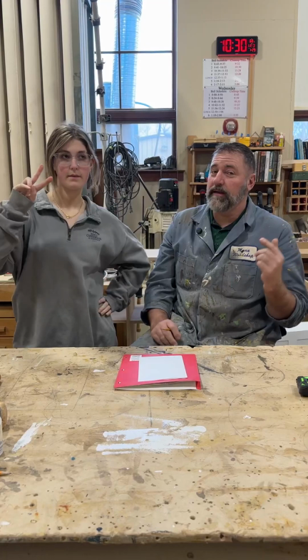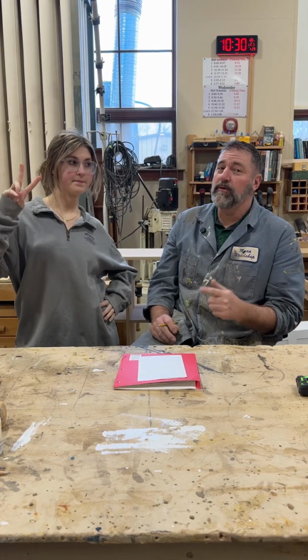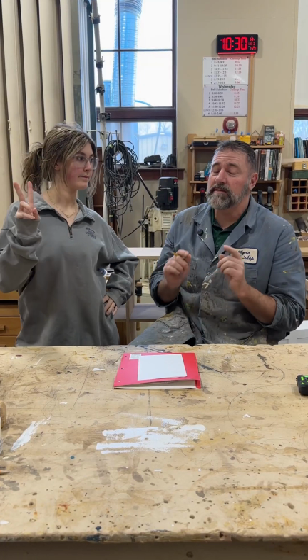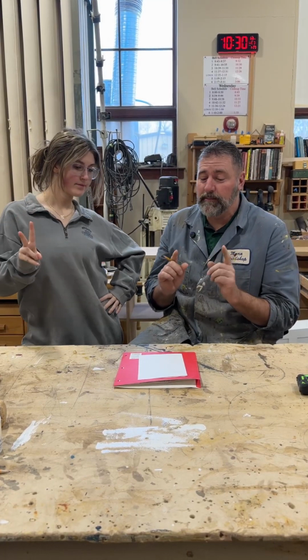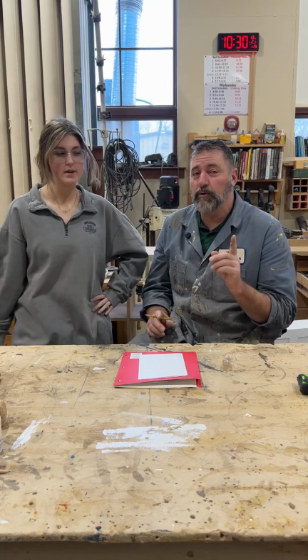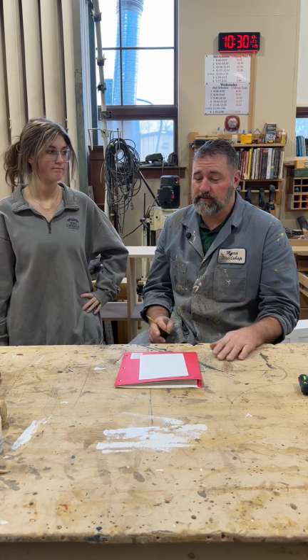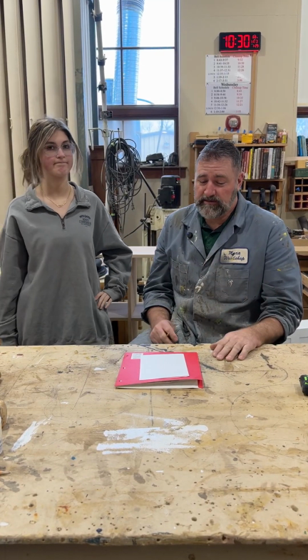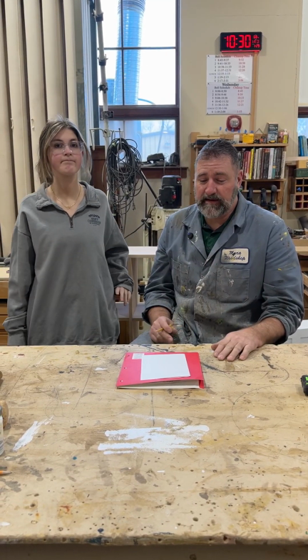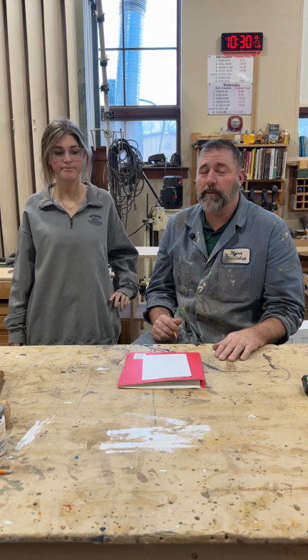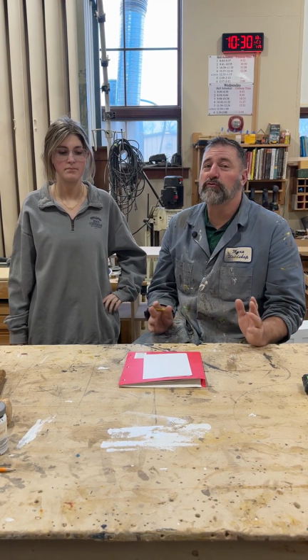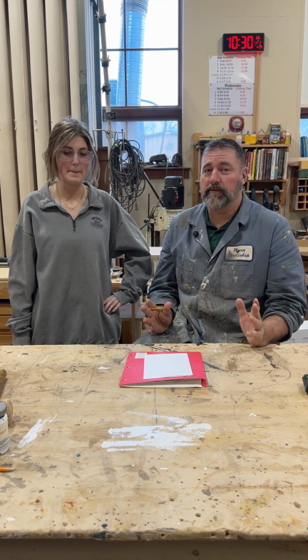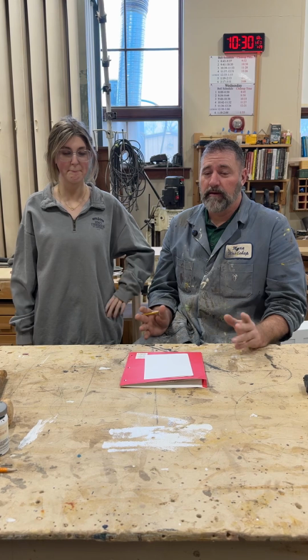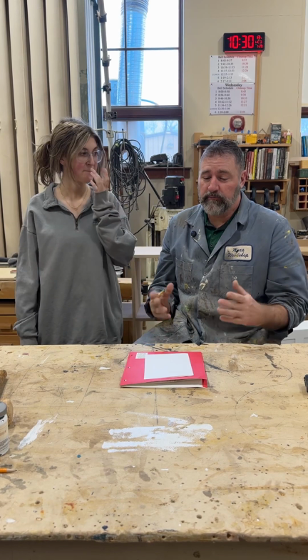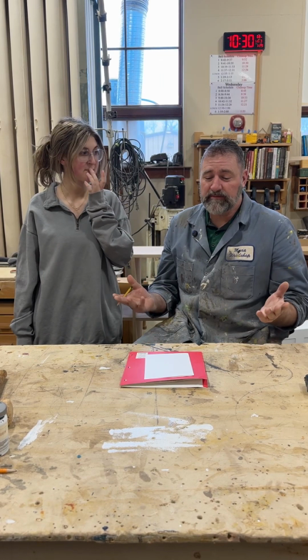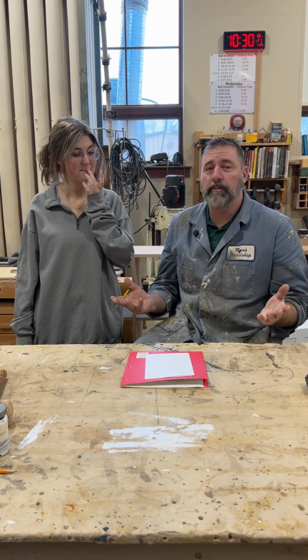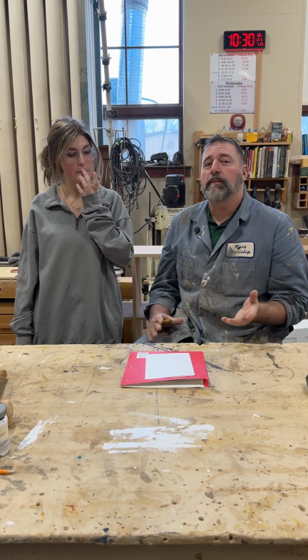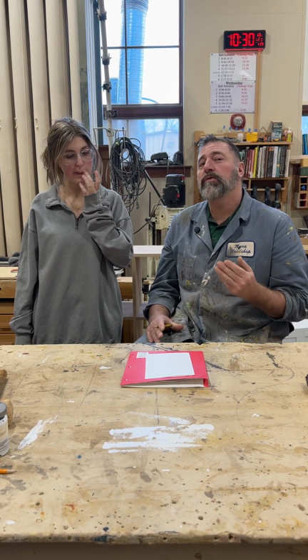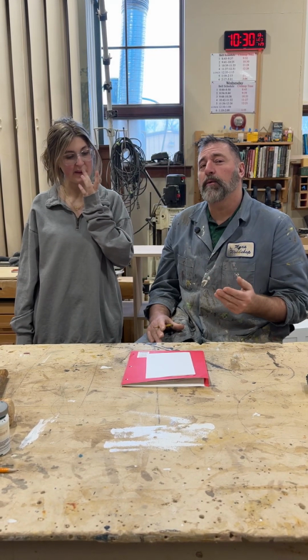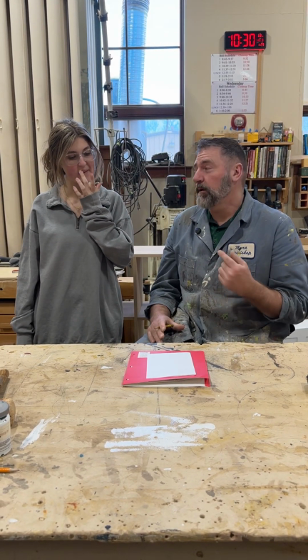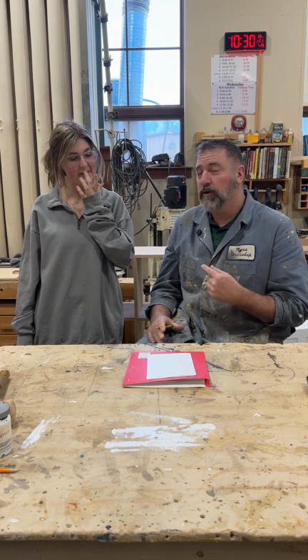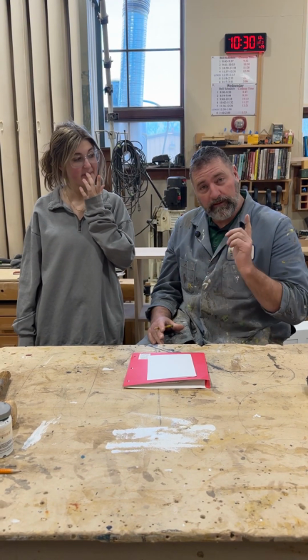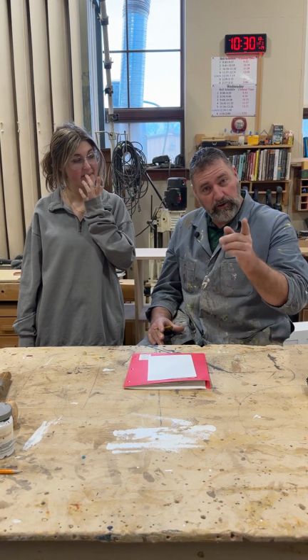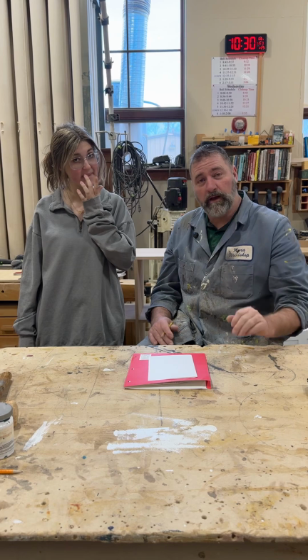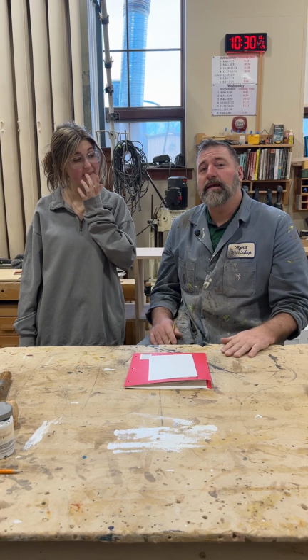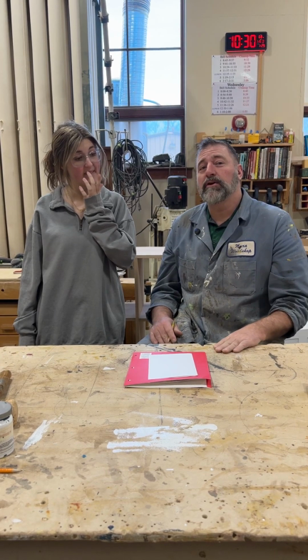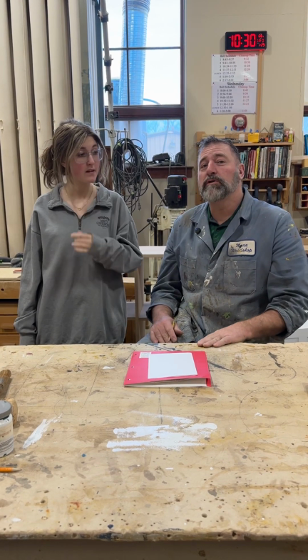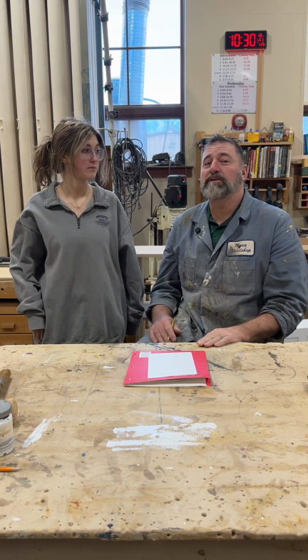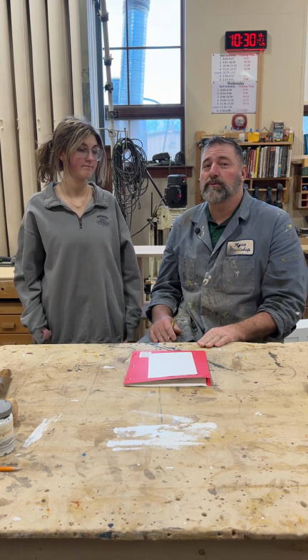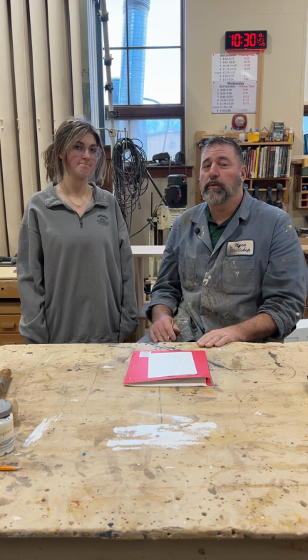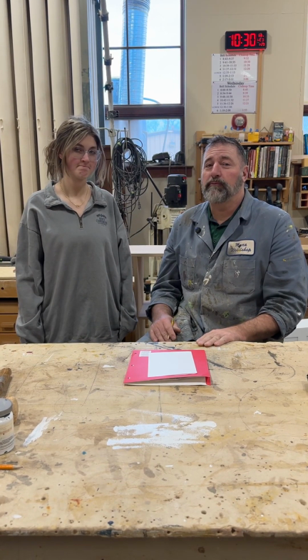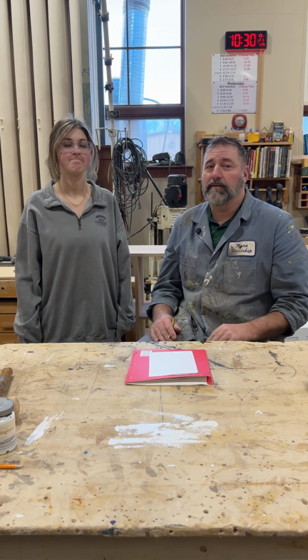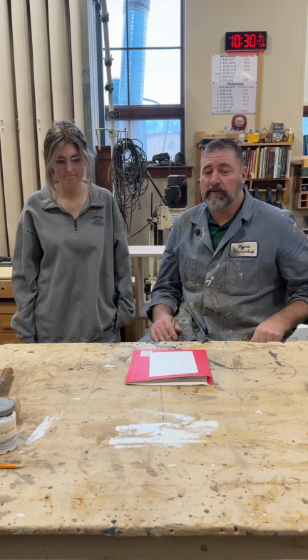We've got Mackenzie who wants to begin making a new project — she decided she wanted to make a jewelry box. We've discussed it a little bit, but one thing I wanted to explain to her and to you as well is the golden ratio when we're making rectangular boxes.